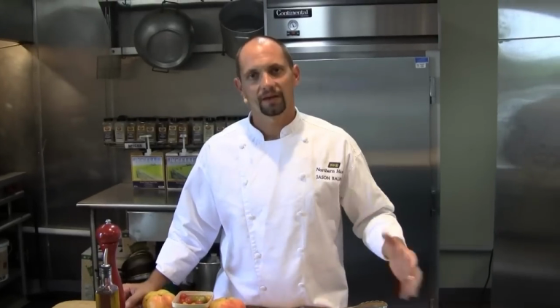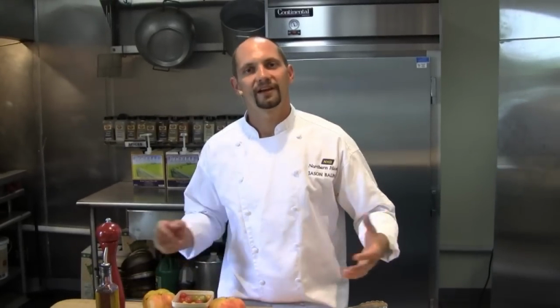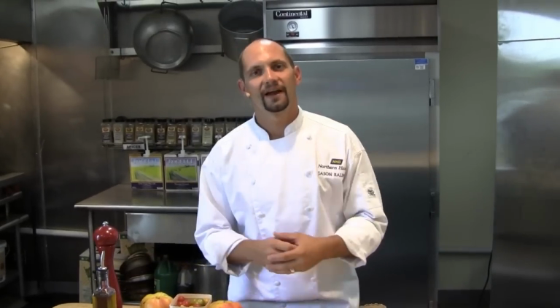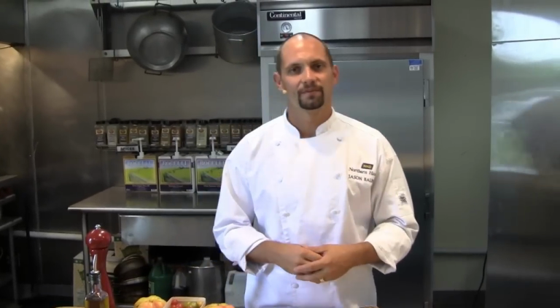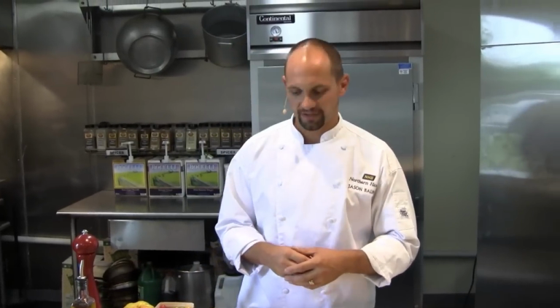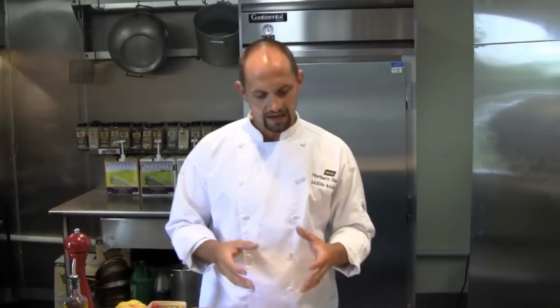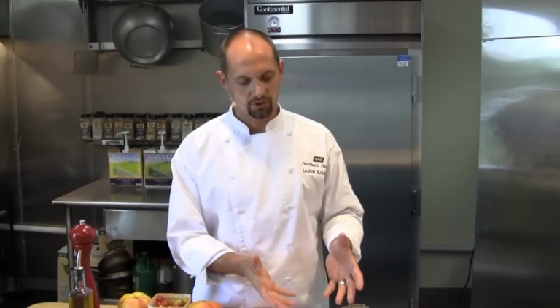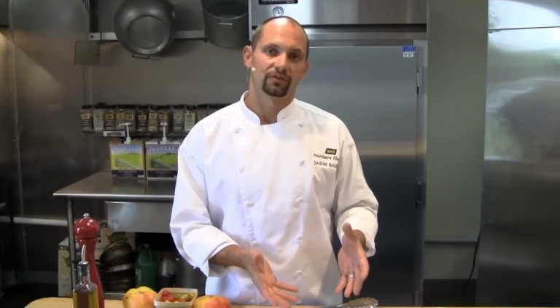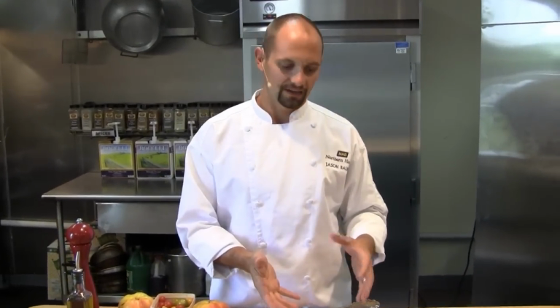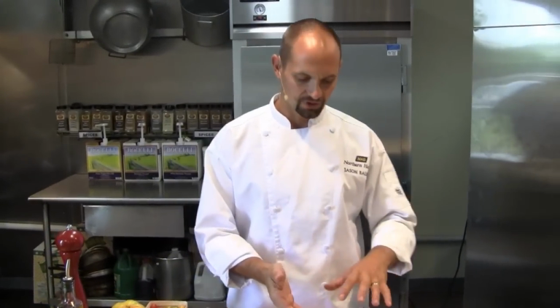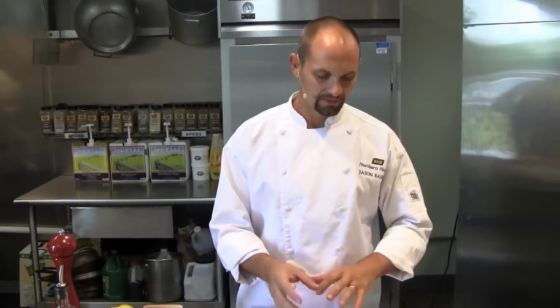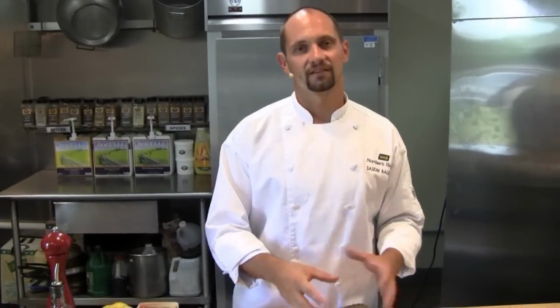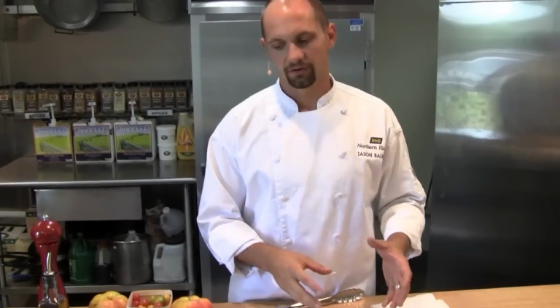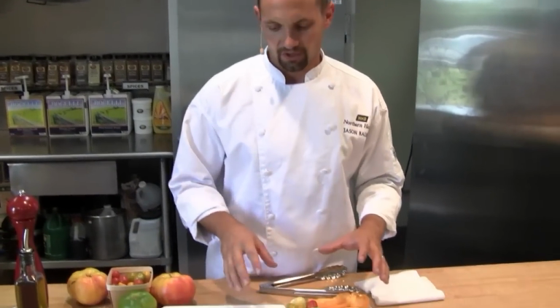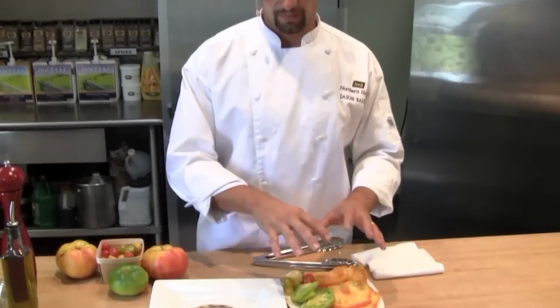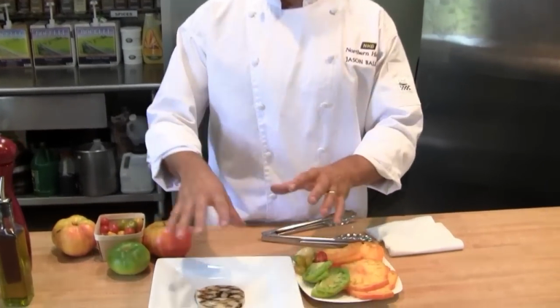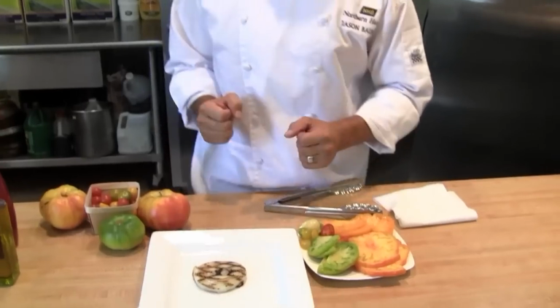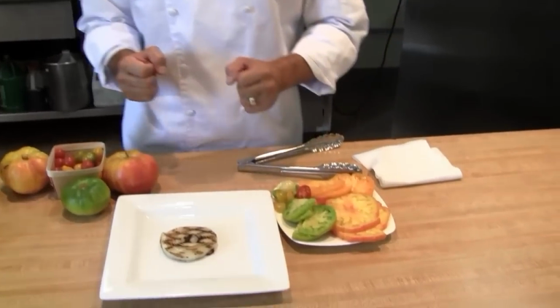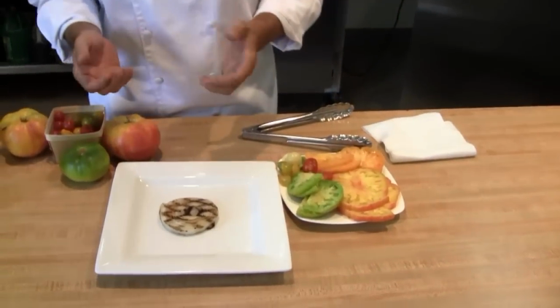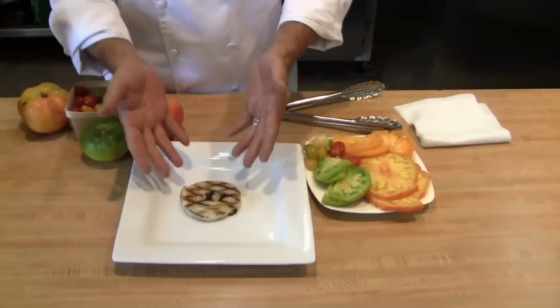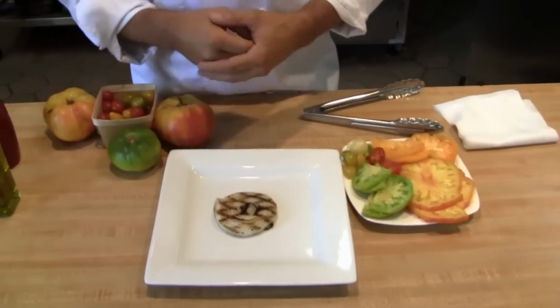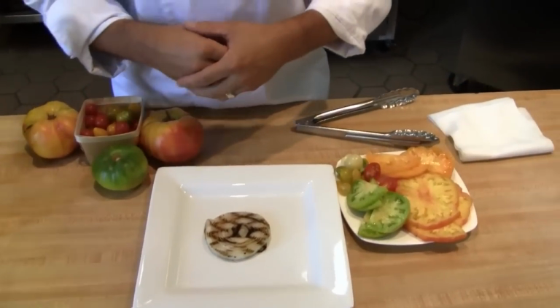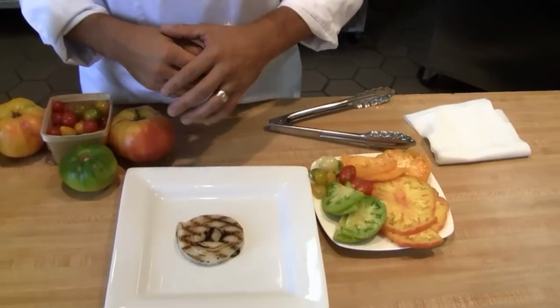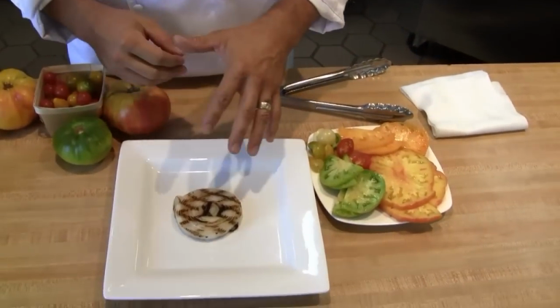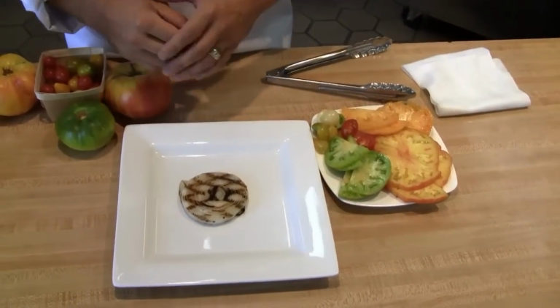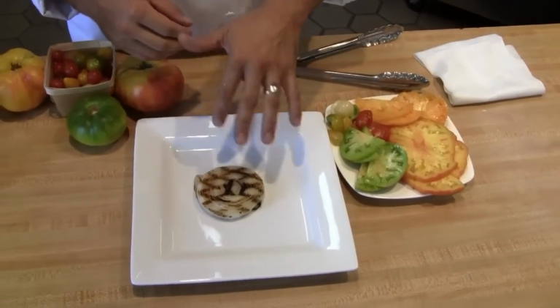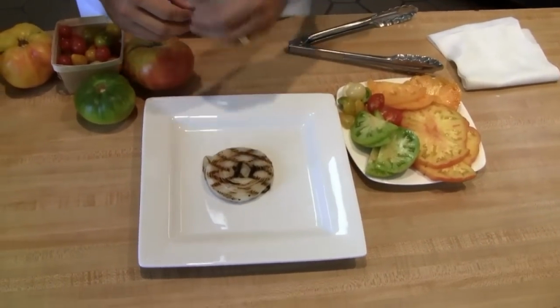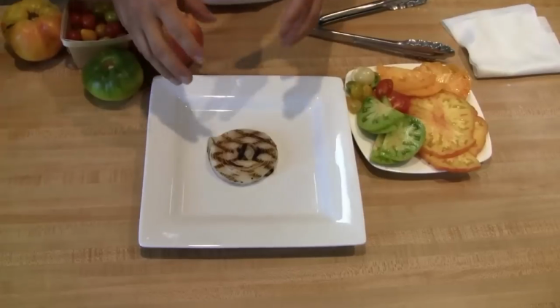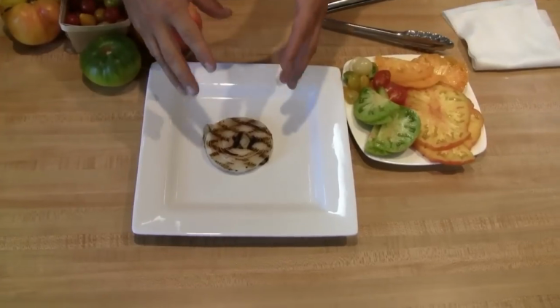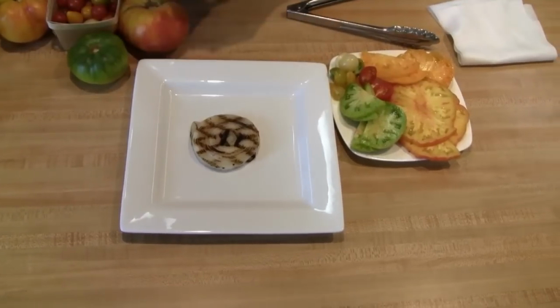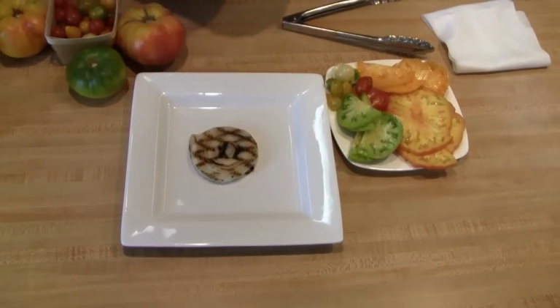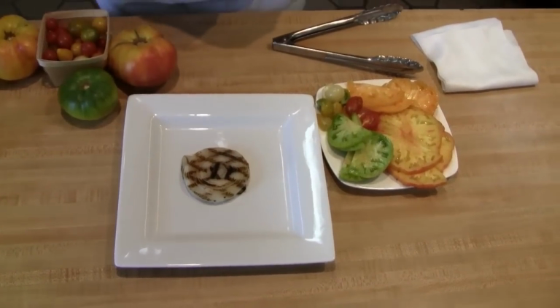To put together my heirloom tomato salad, I've chosen a variety of different shapes, sizes, and colors — it really makes some nice contrast on the plate. I pre-prepped the sweet onion with a little olive oil and marked it on the grill. I'm going to center that in the middle of the plate.